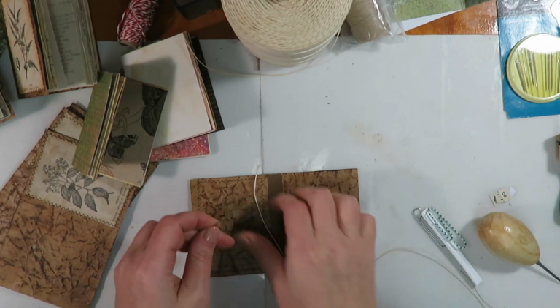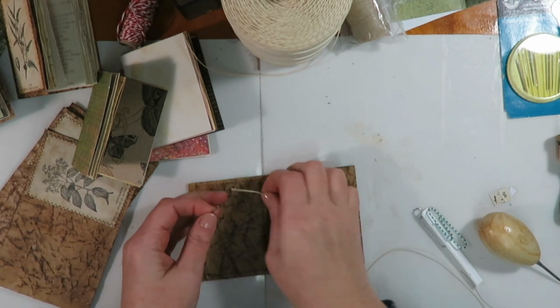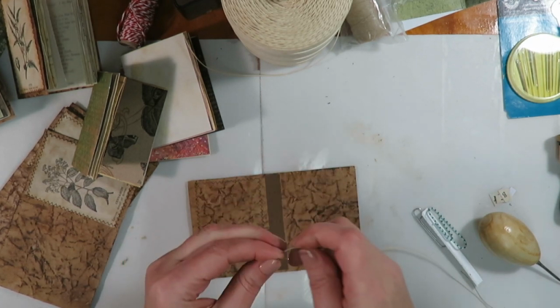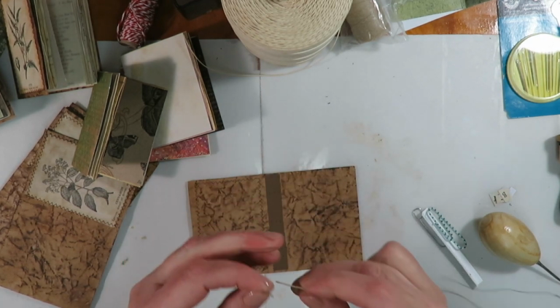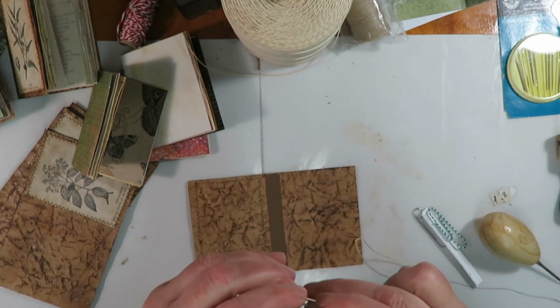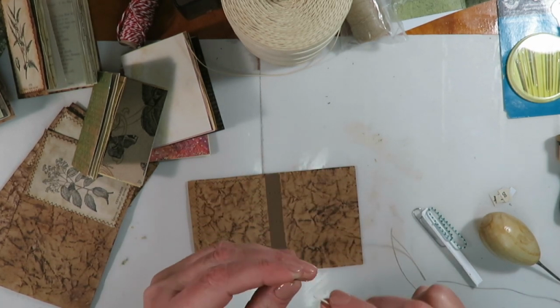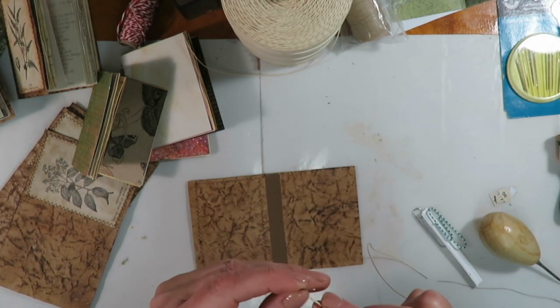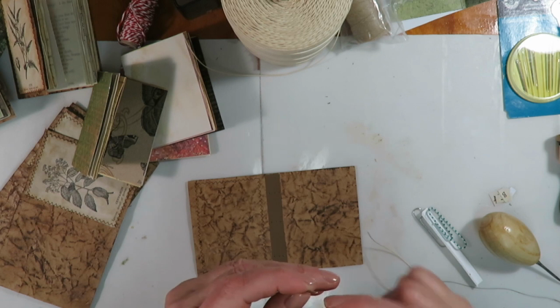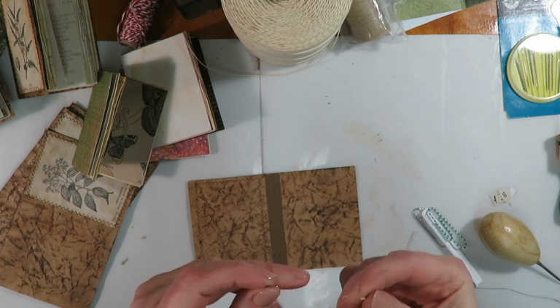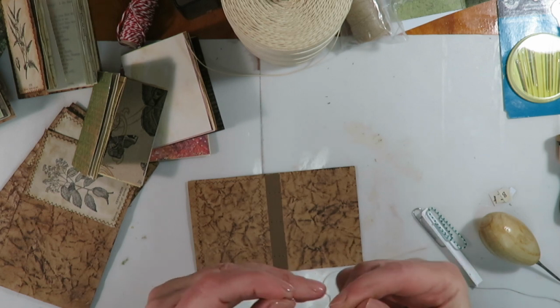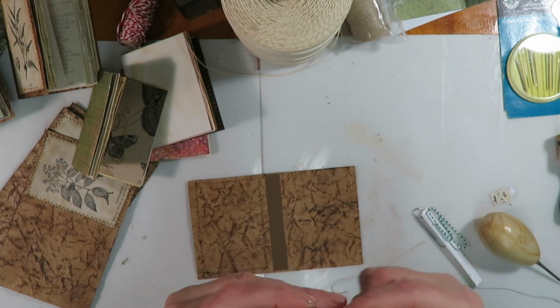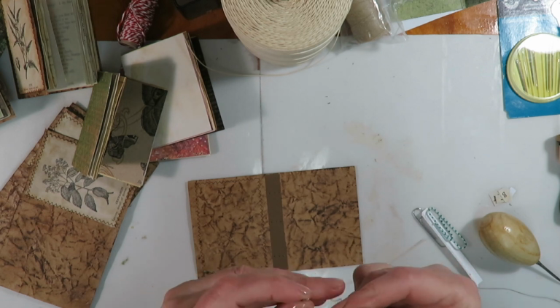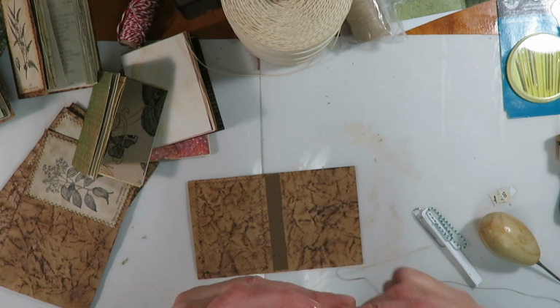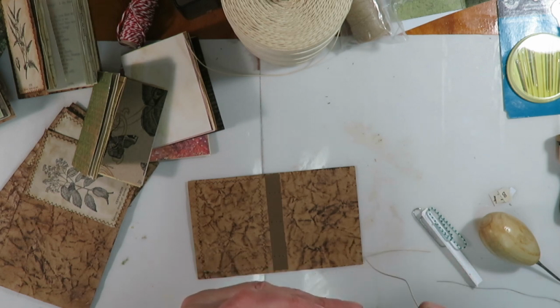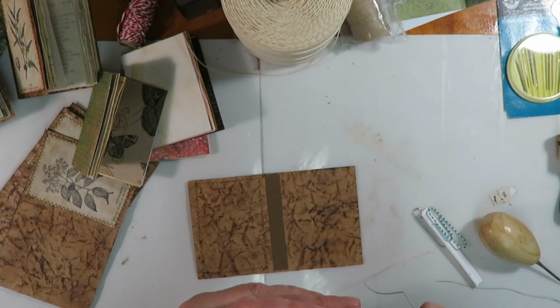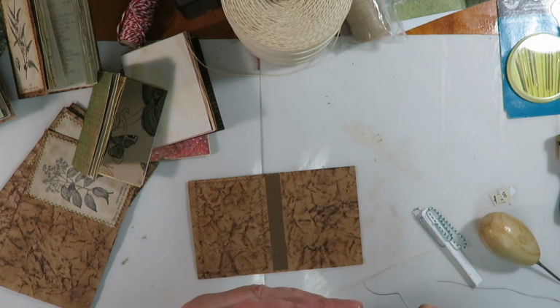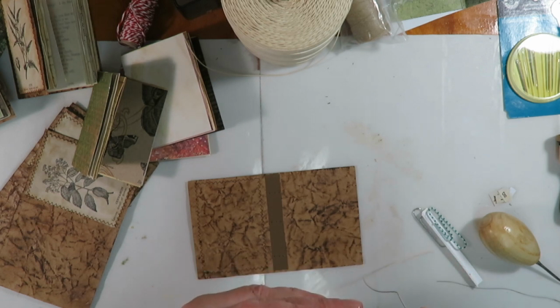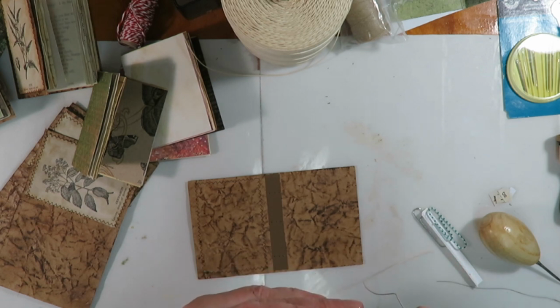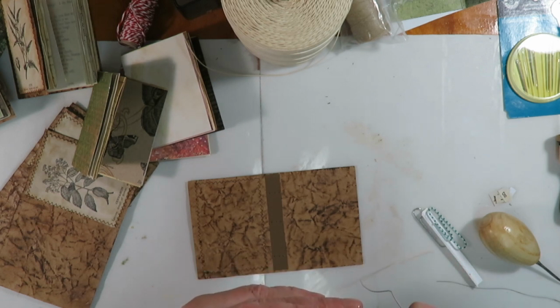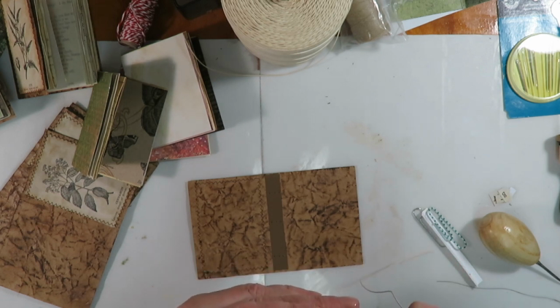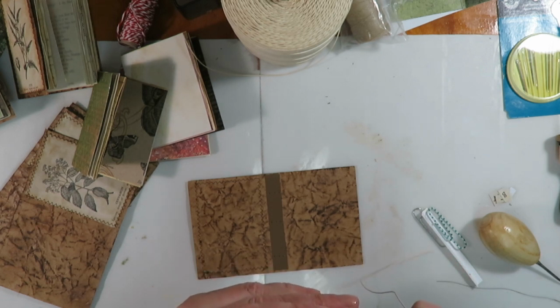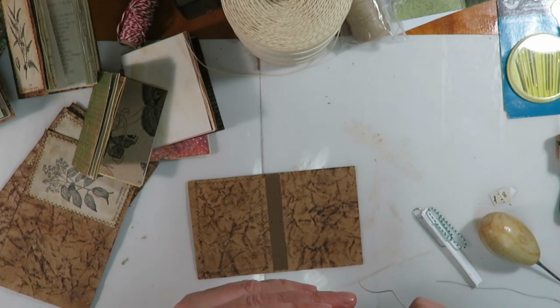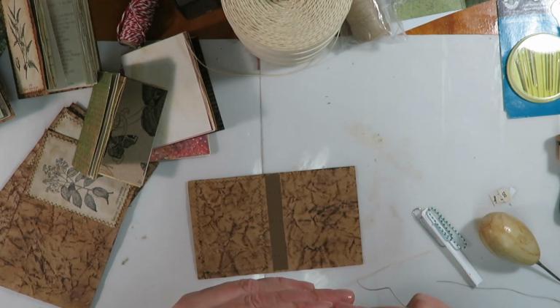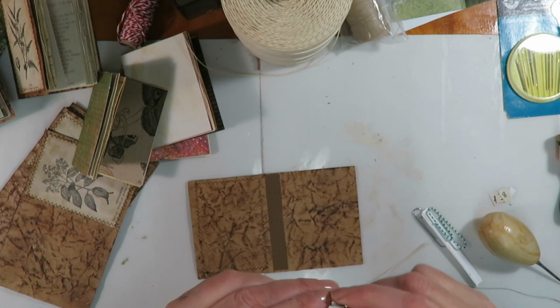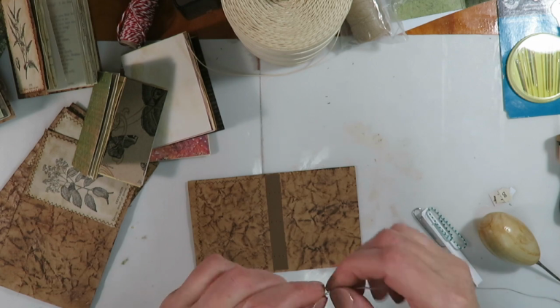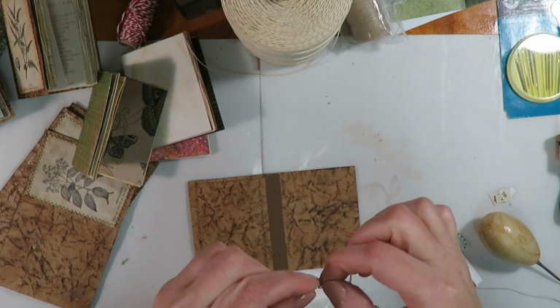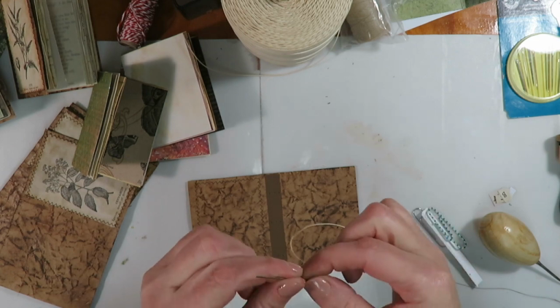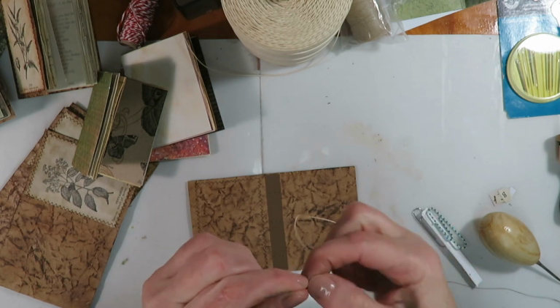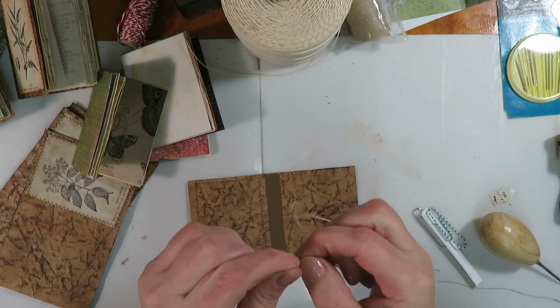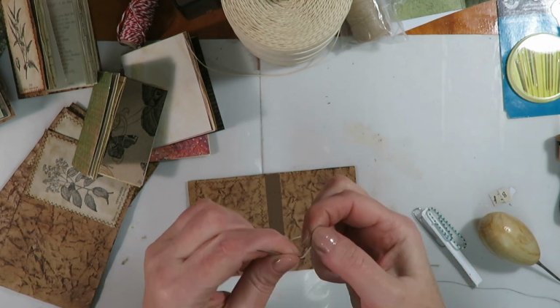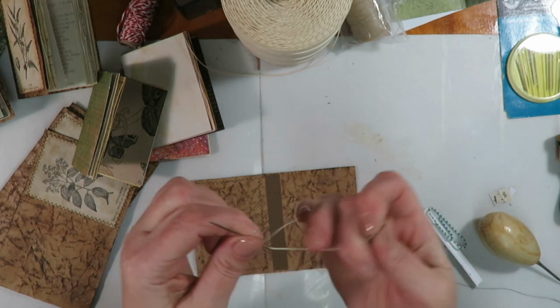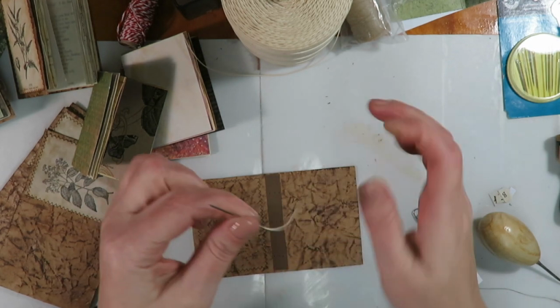When doing the three-hole pamphlet stitch I measure a little more than three times the height of the cover — I like to have extra; it's always best to have extra instead of not enough. Then we thread our needle. There we go.